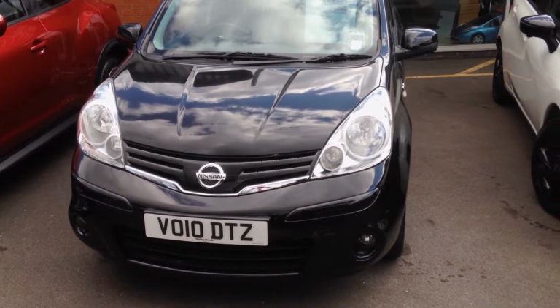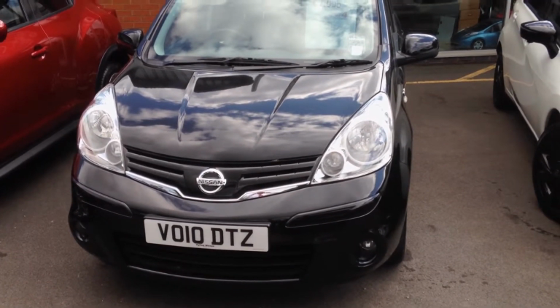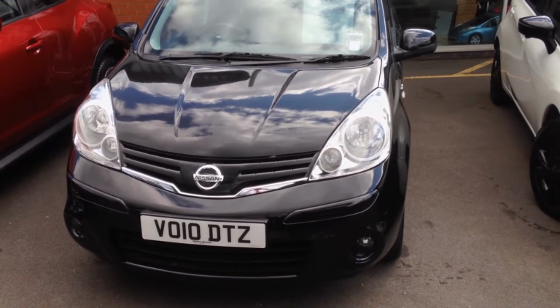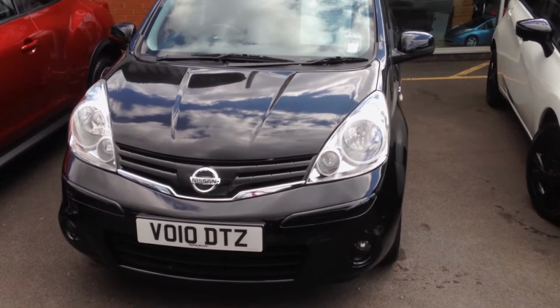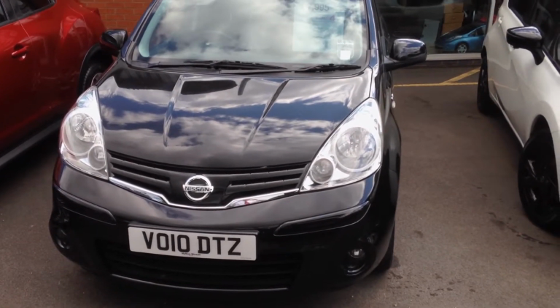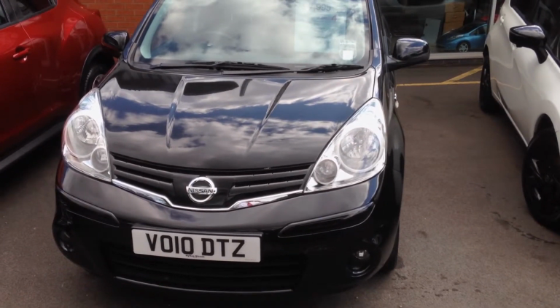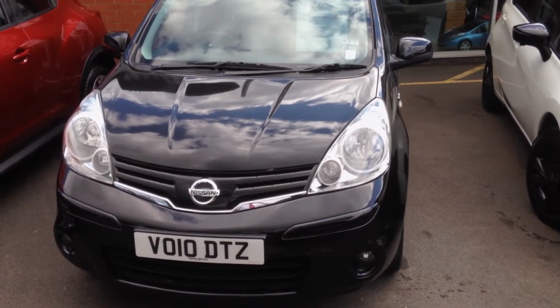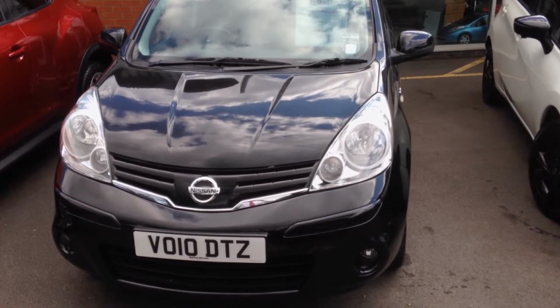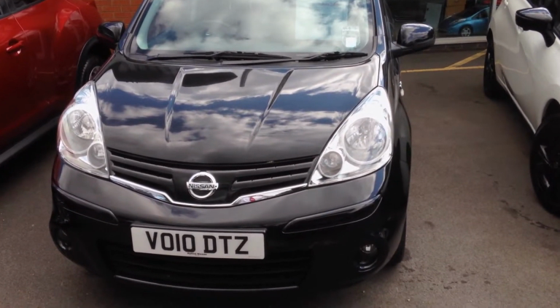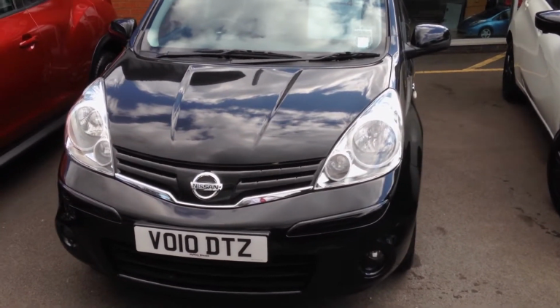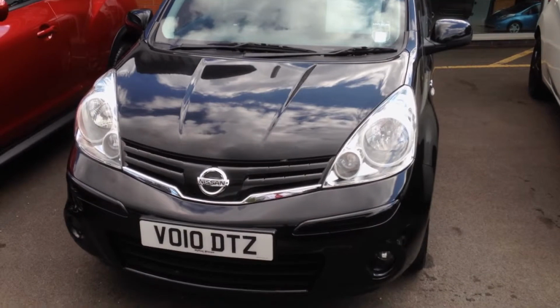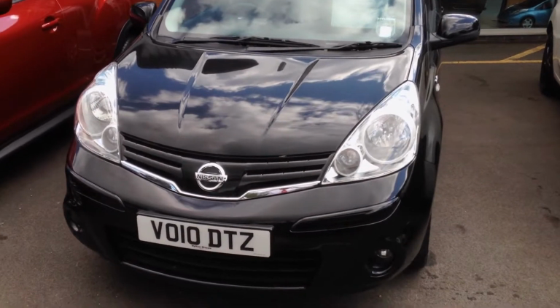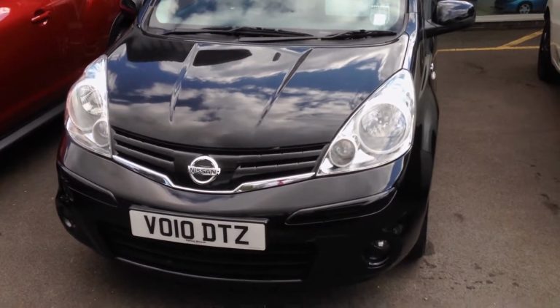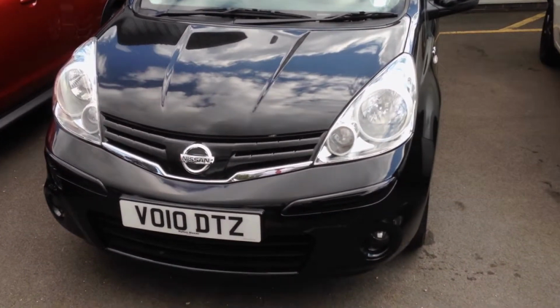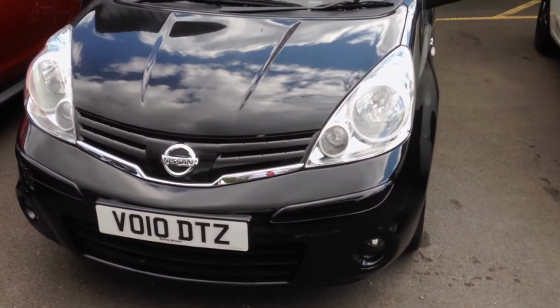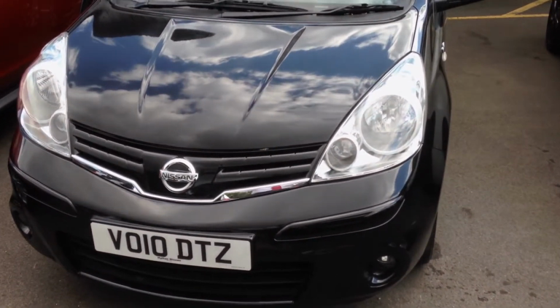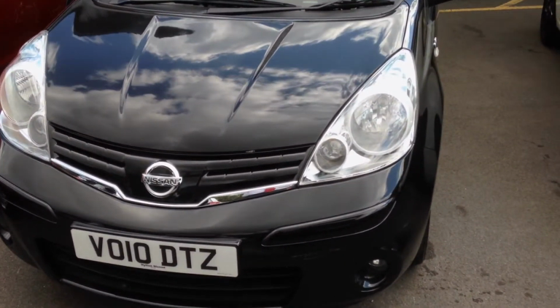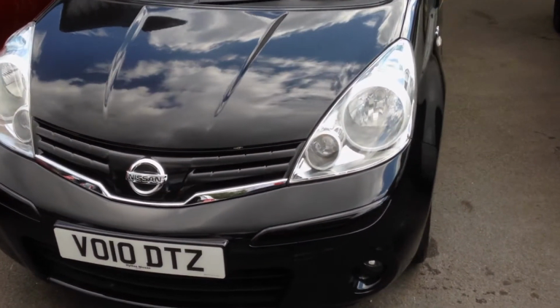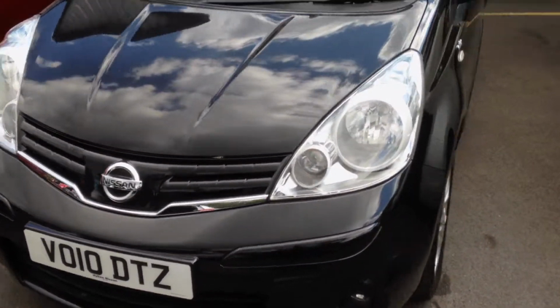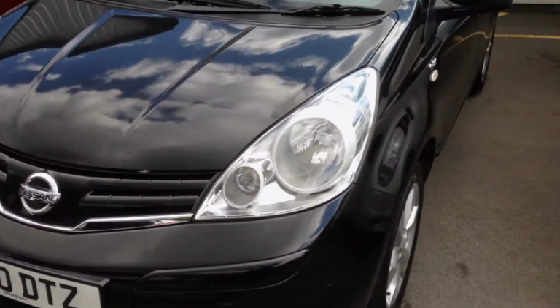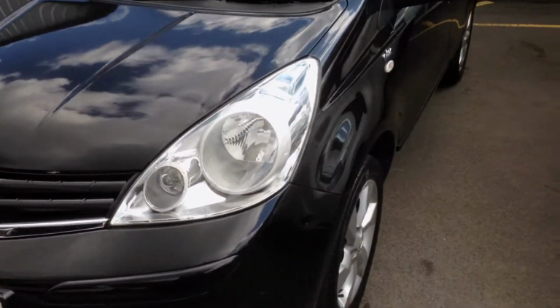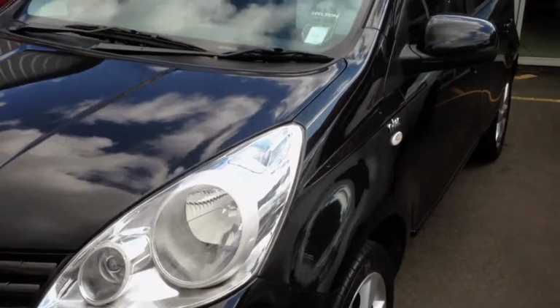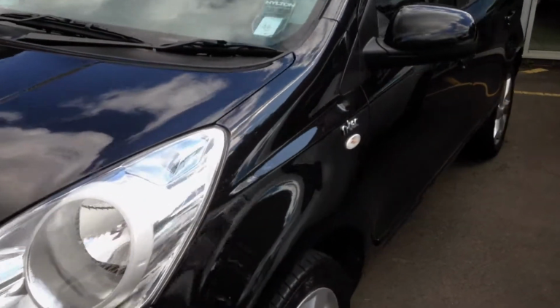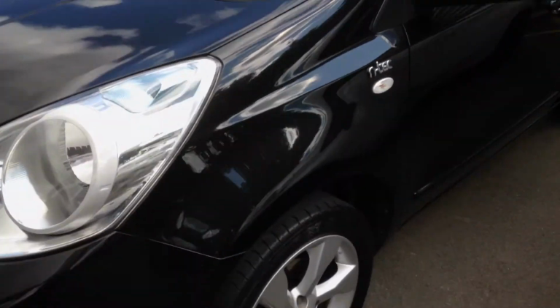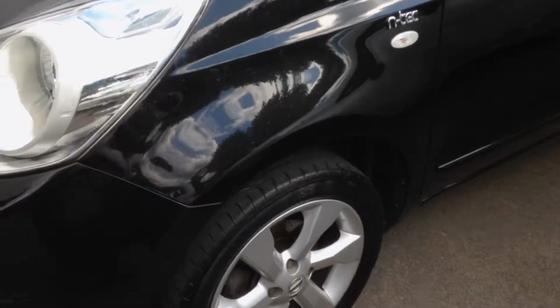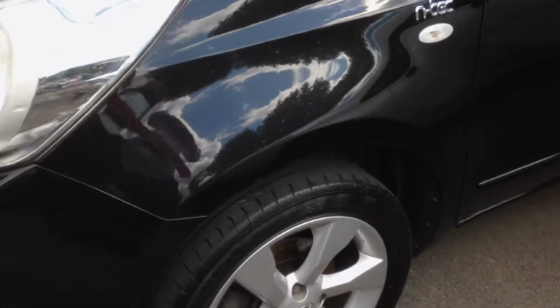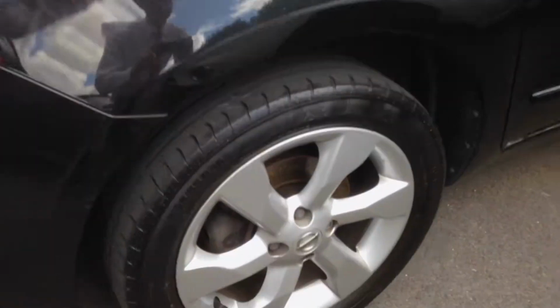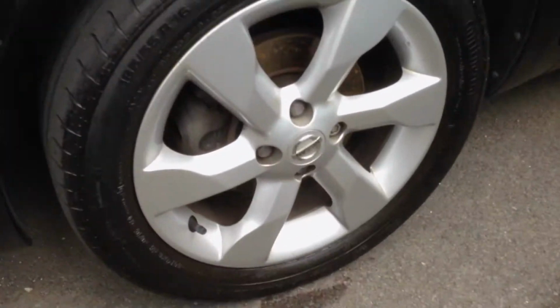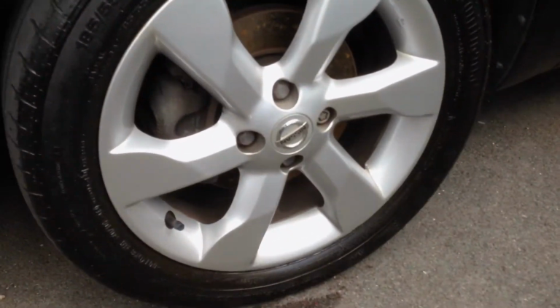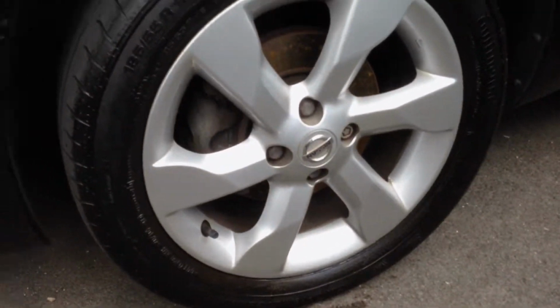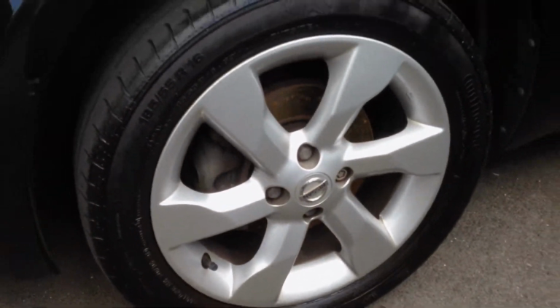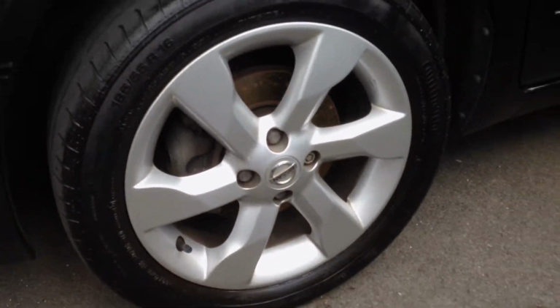As you can see, this is a car that was registered in March 2010. It's got black metallic paintwork and 16-inch alloy wheels as standard.